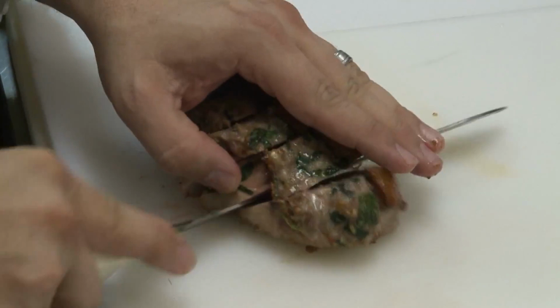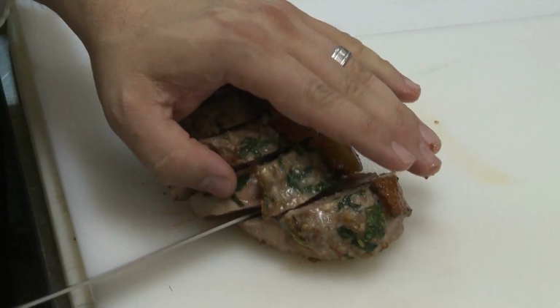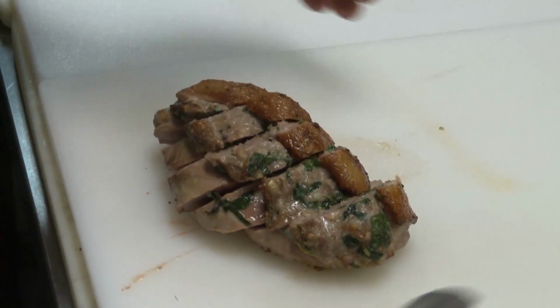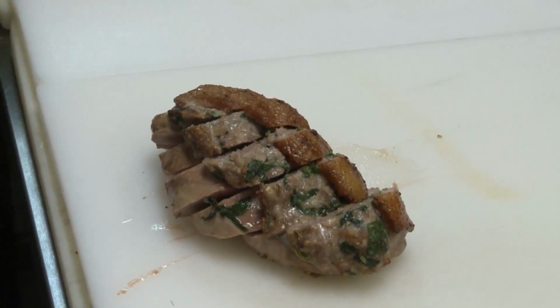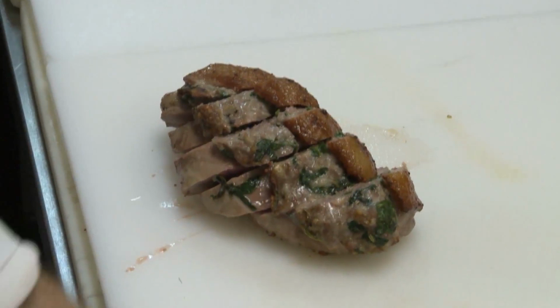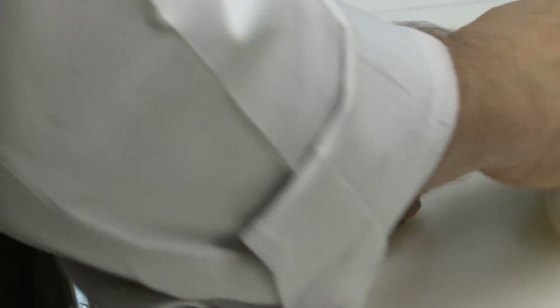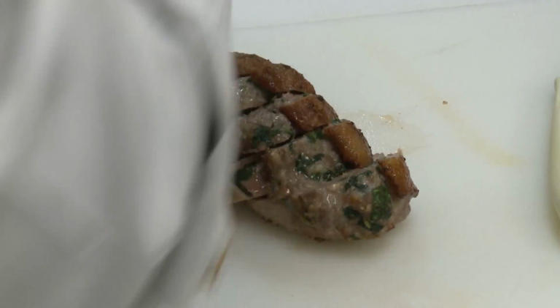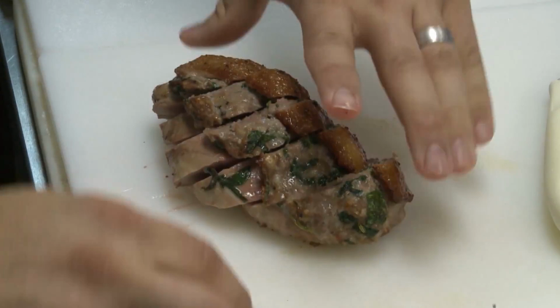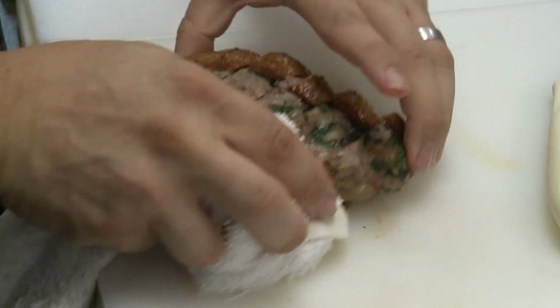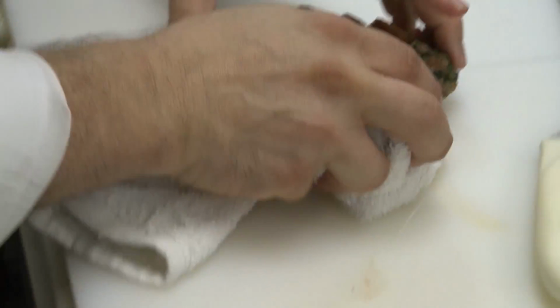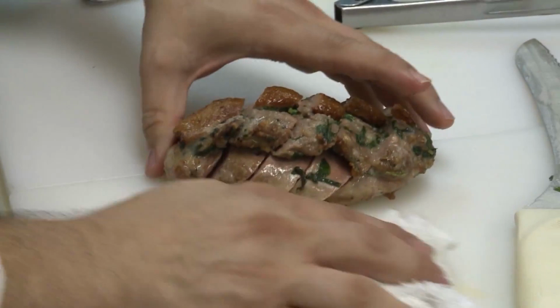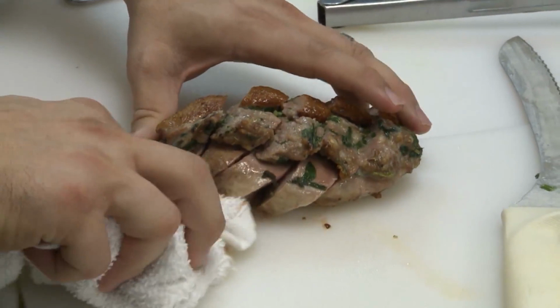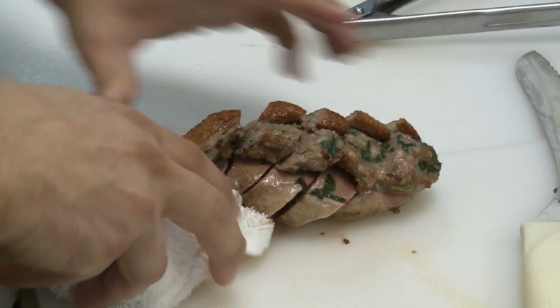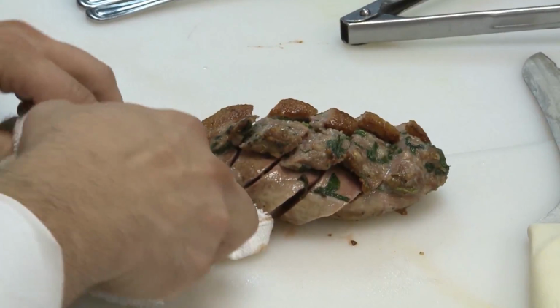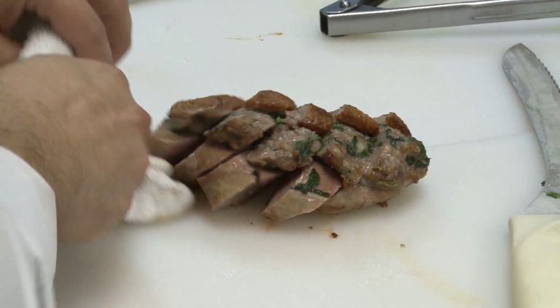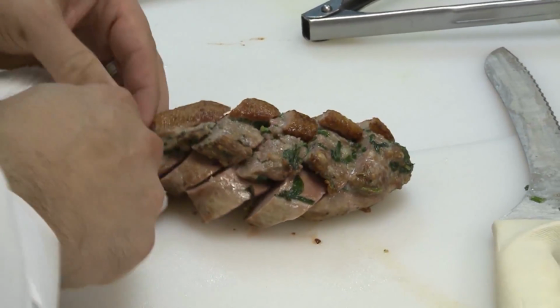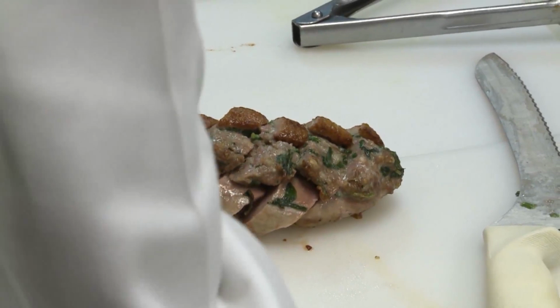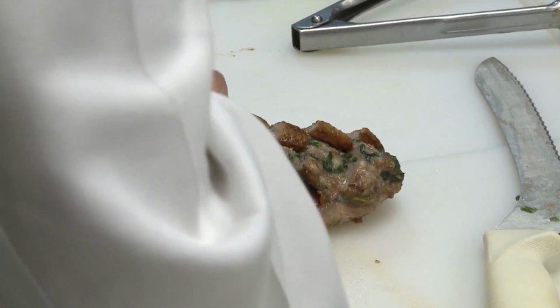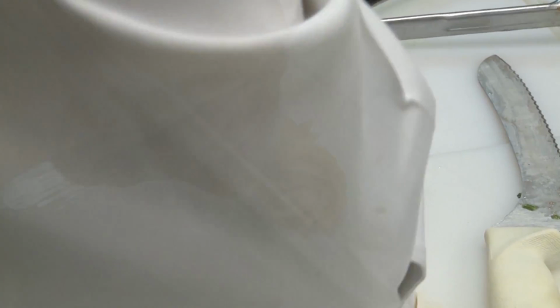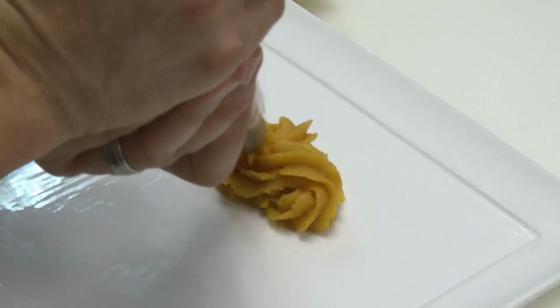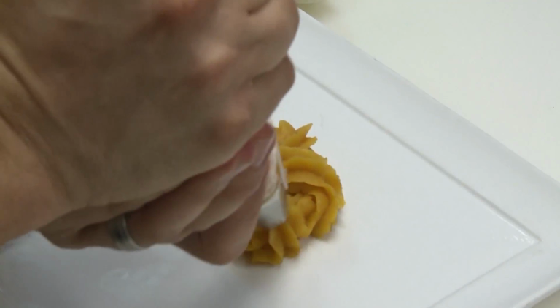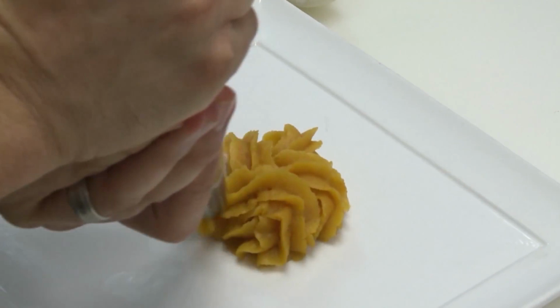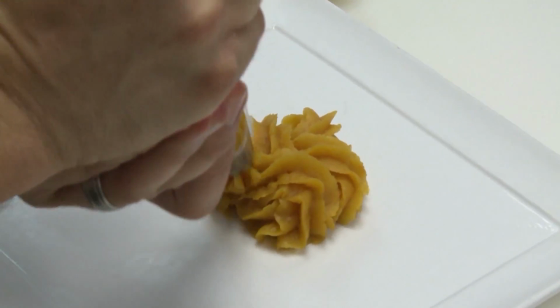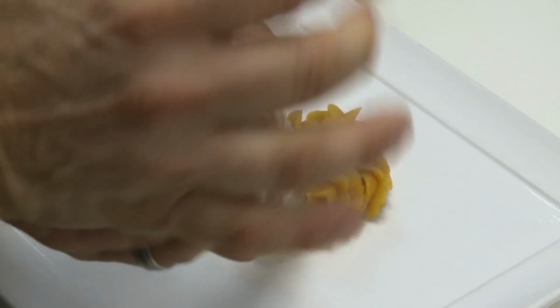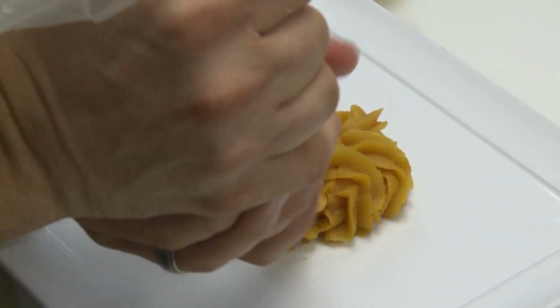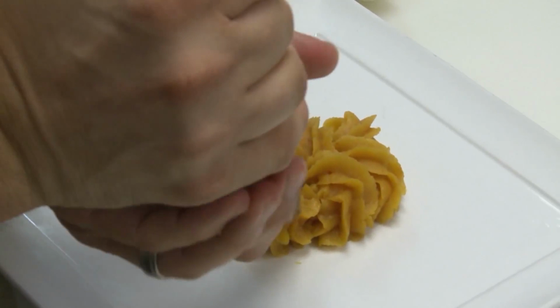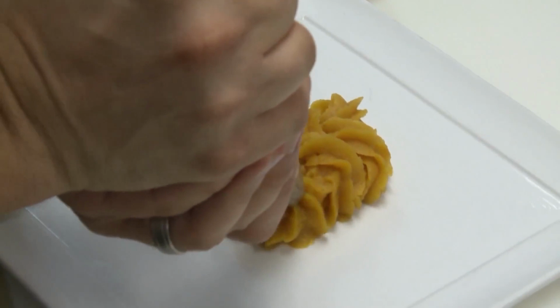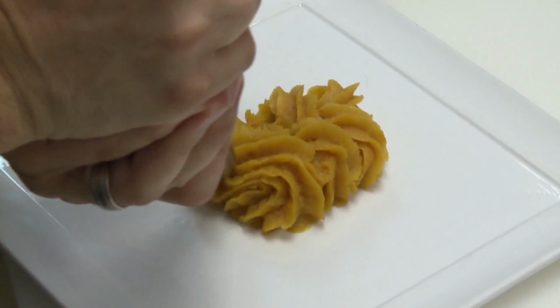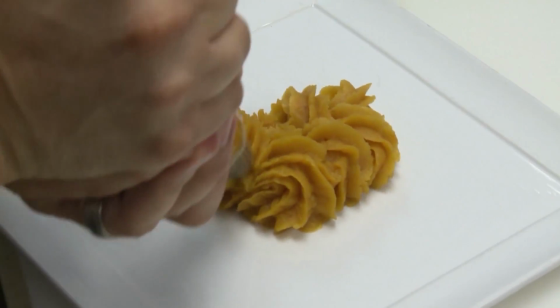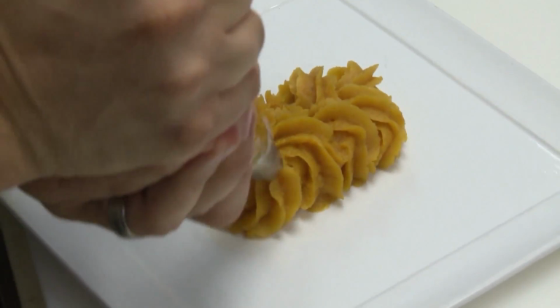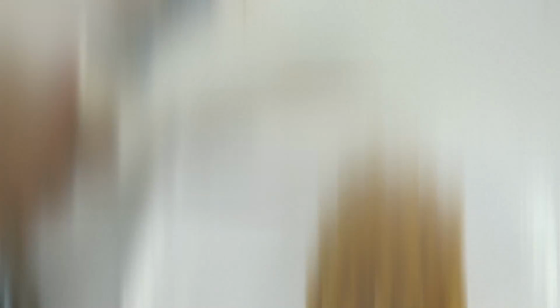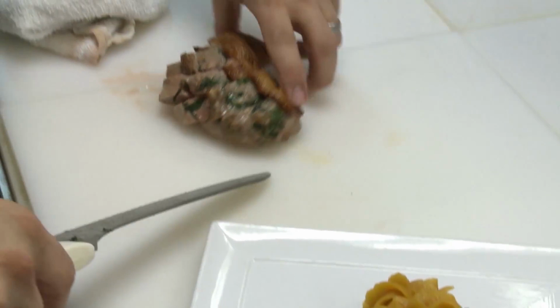Our duck breasts are ready. Let them rest for about 10 or 15 minutes after they come out of the oven. I'm just going to slice this on the bias a little bit here. And I've got a little butternut squash puree that we use in the restaurant.